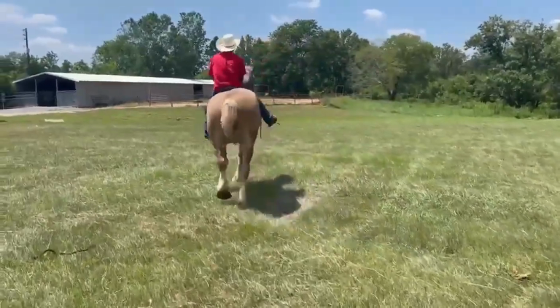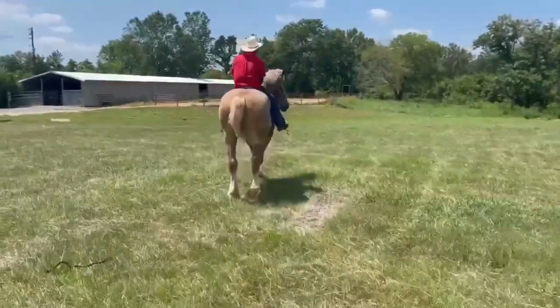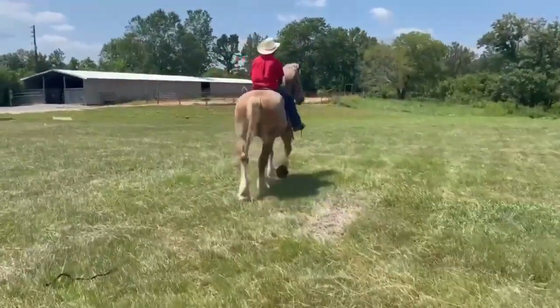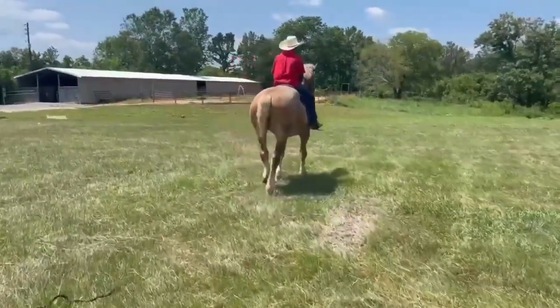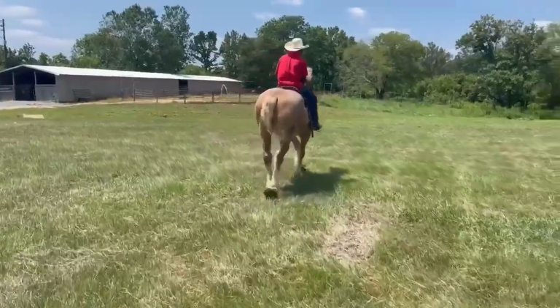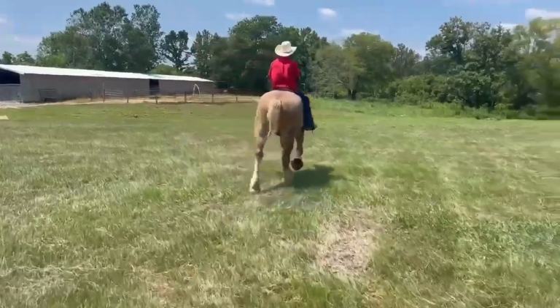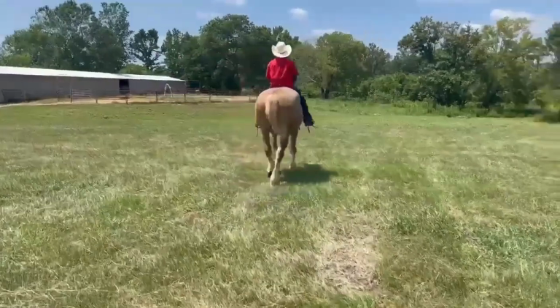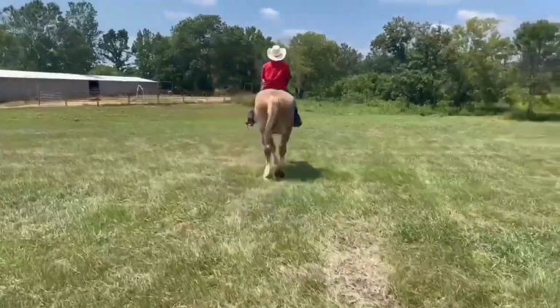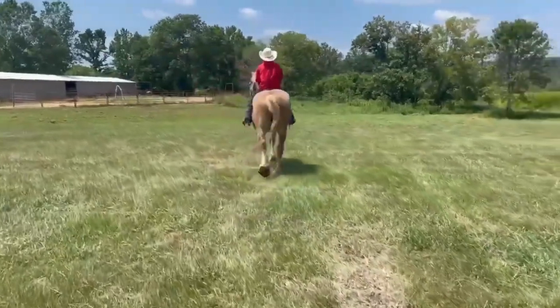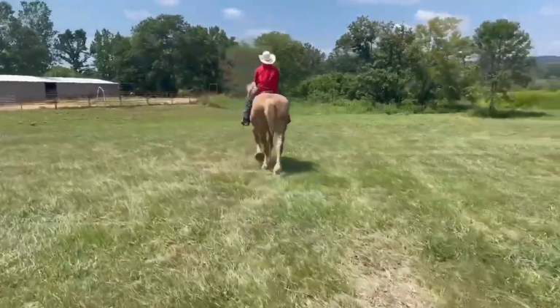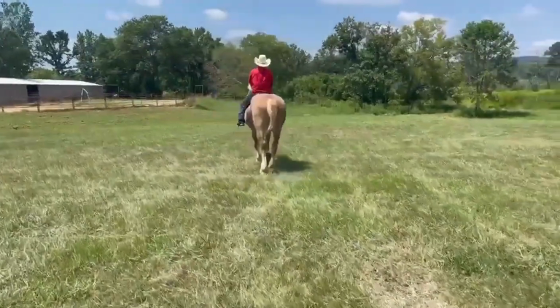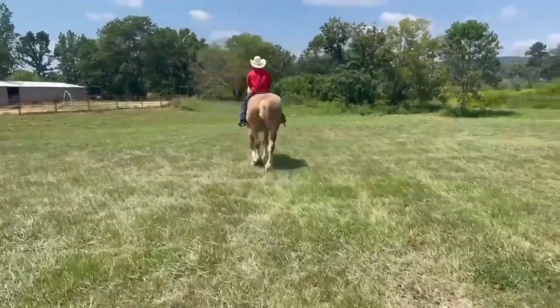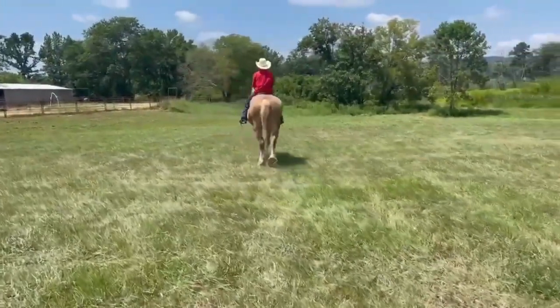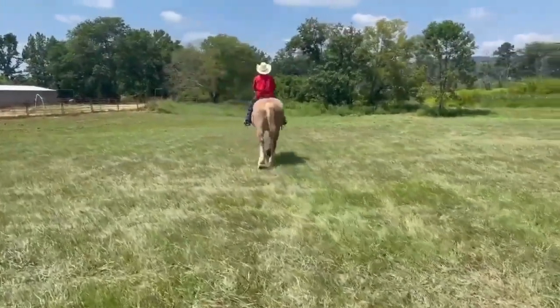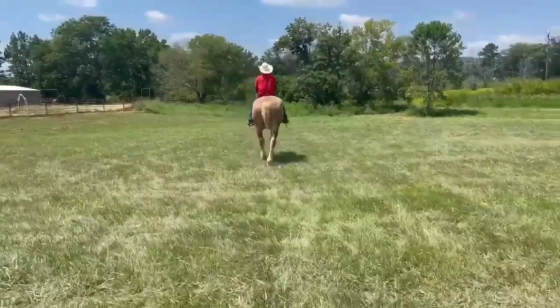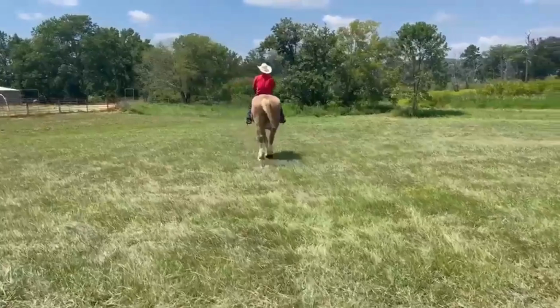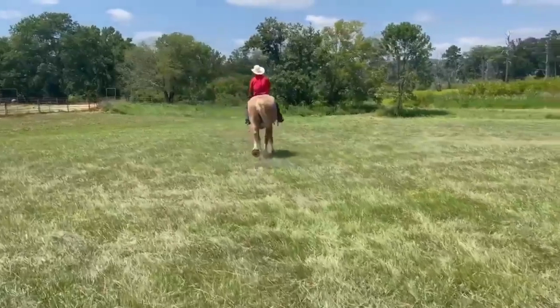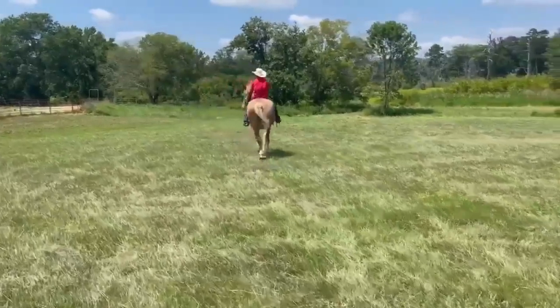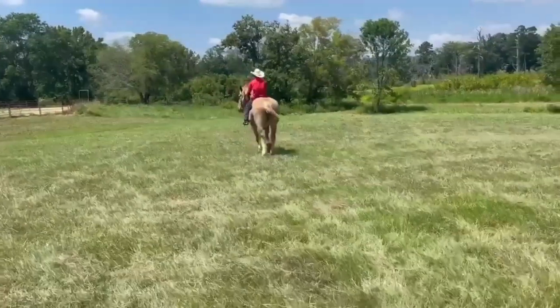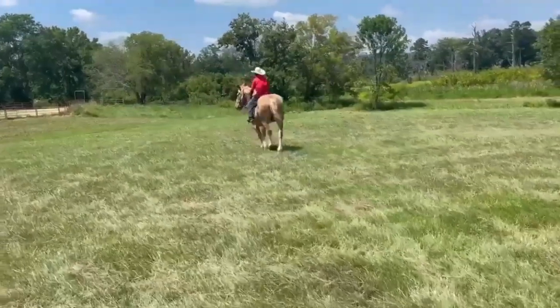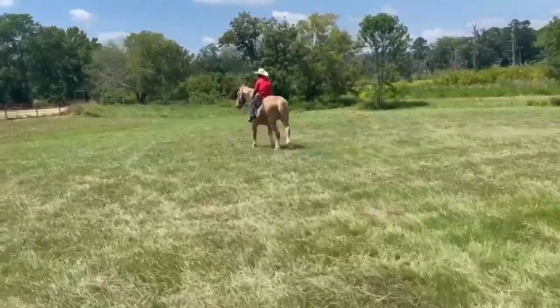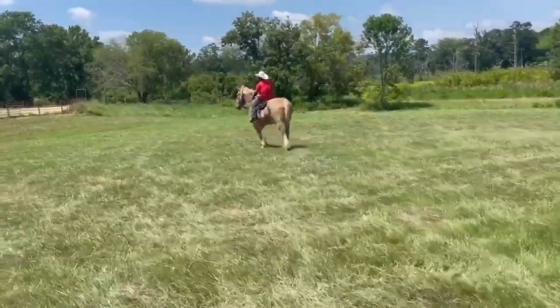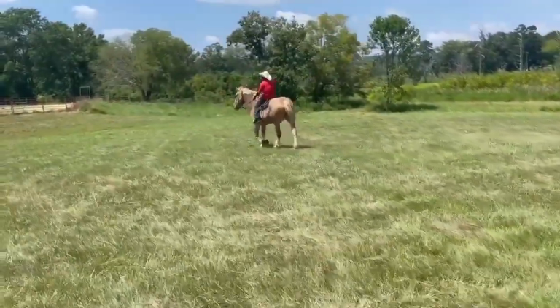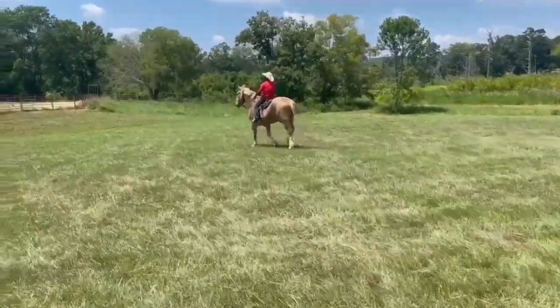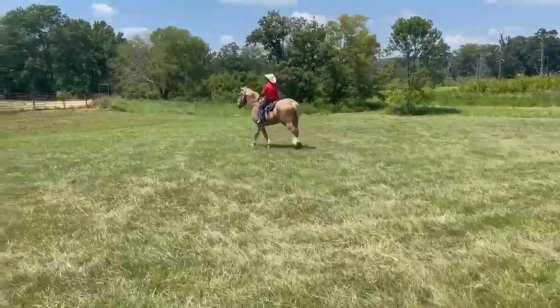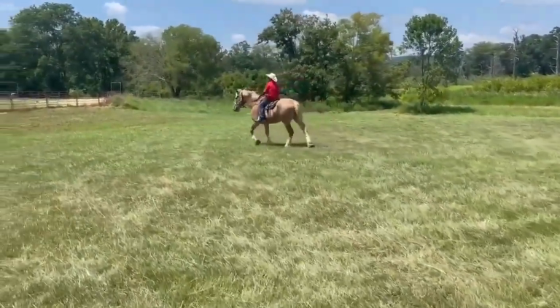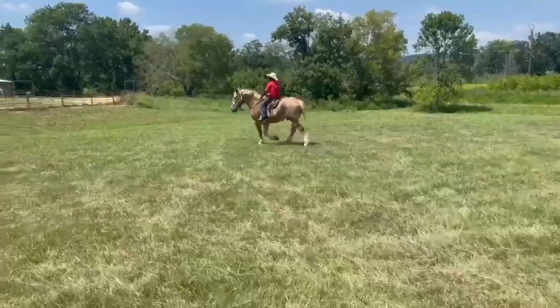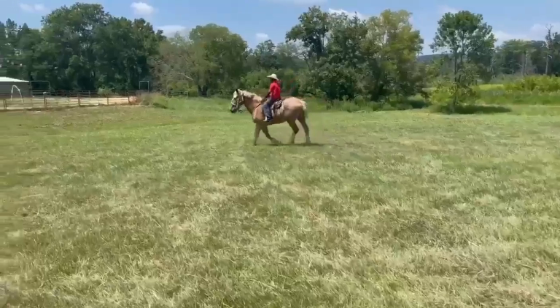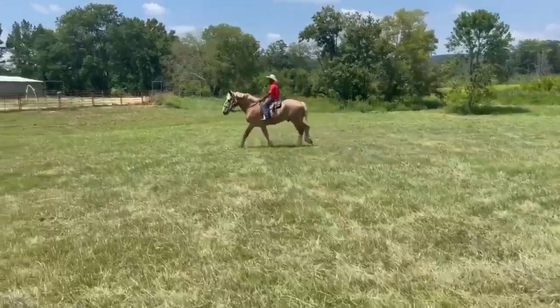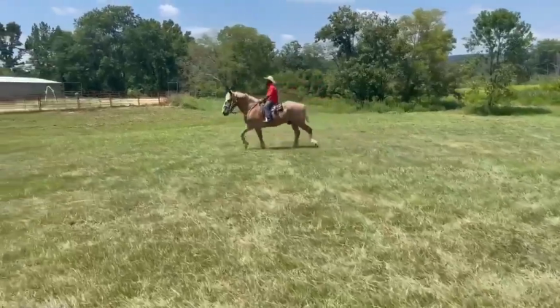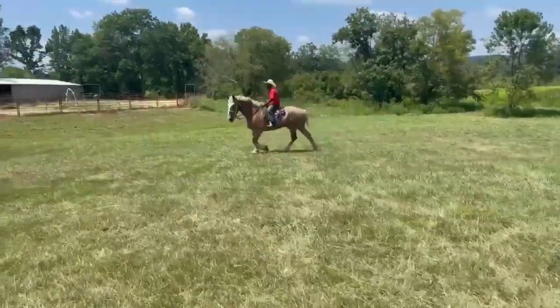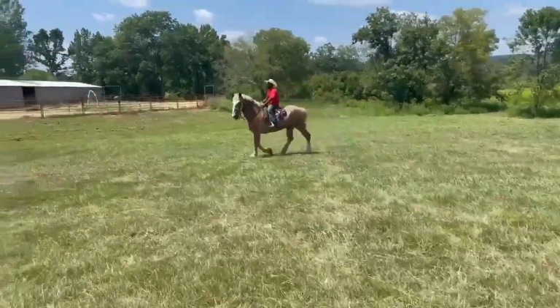All right everybody, this is Mooney. He's 18 hands, he's 14 years old. He's gentle, he's safe, and he'll make somebody a nice horse.